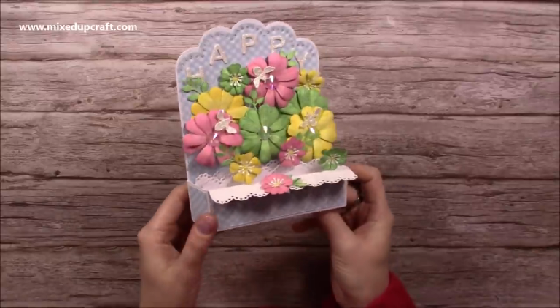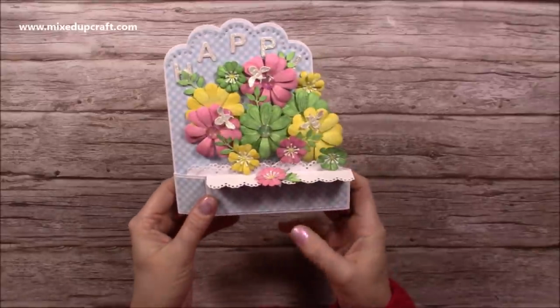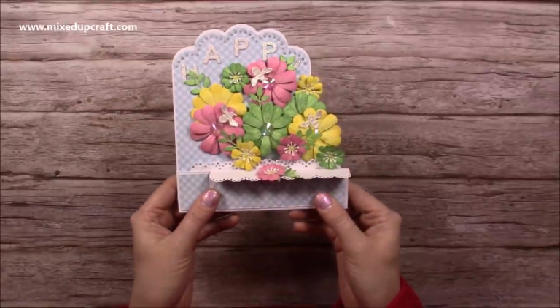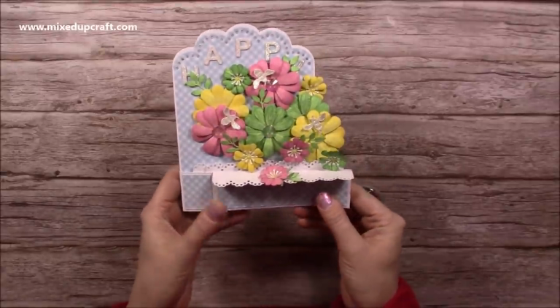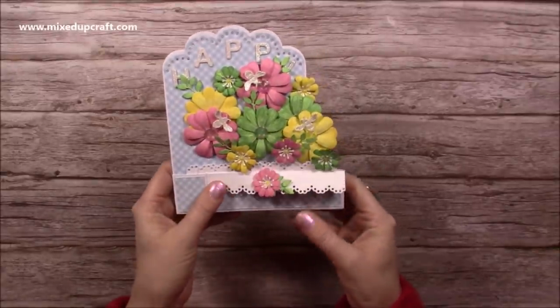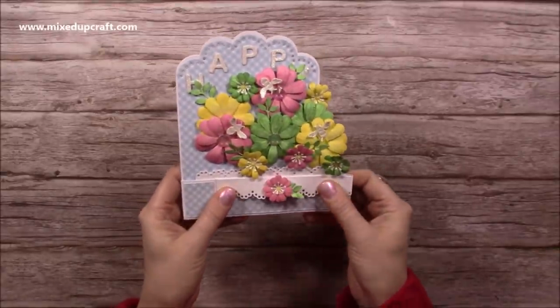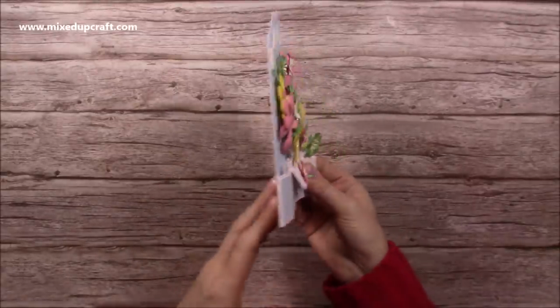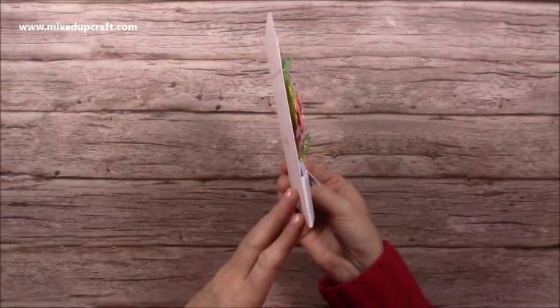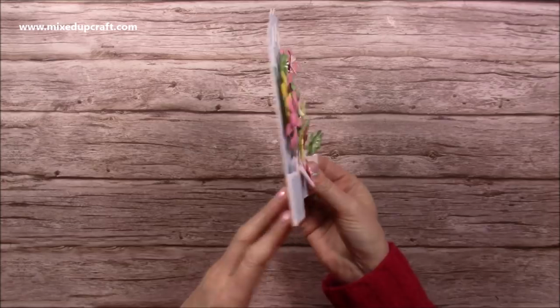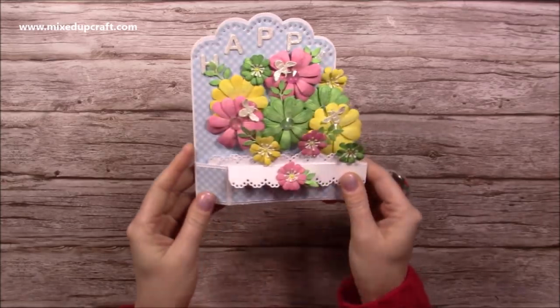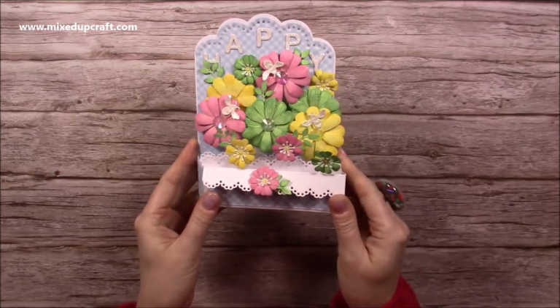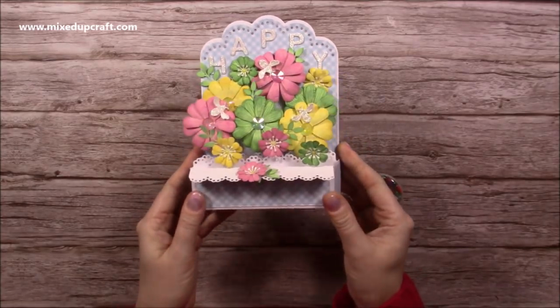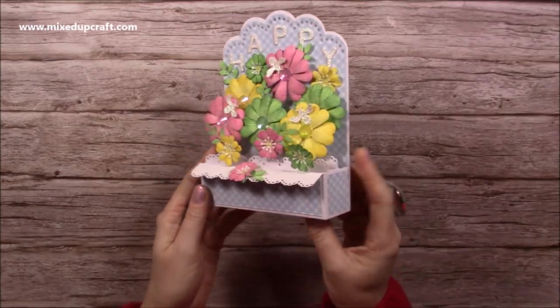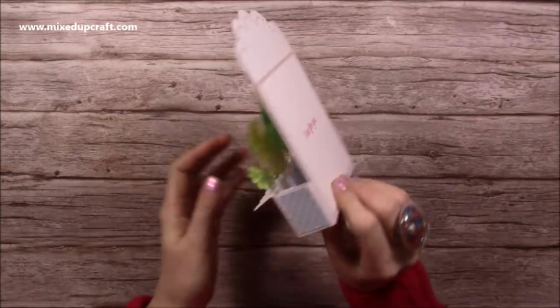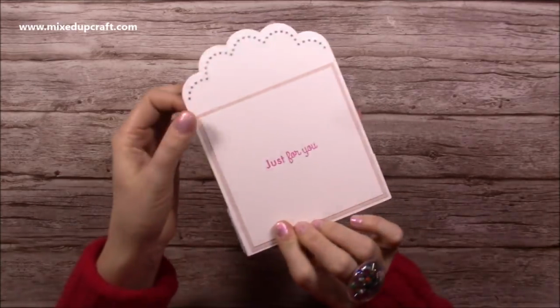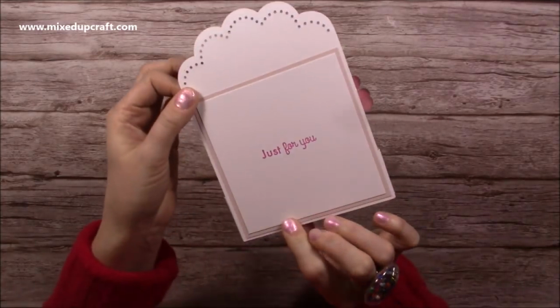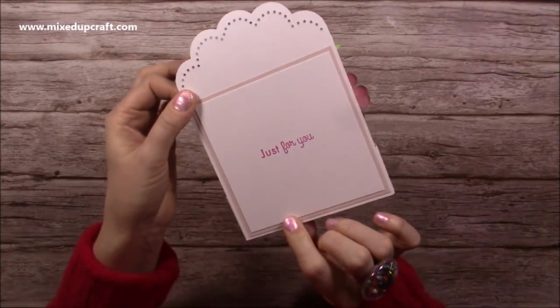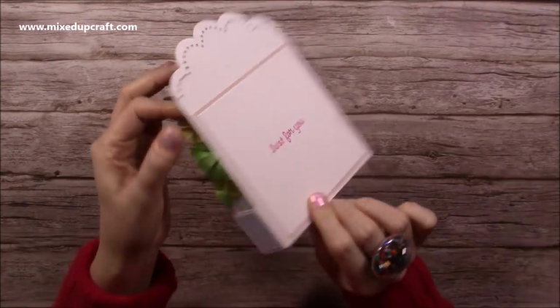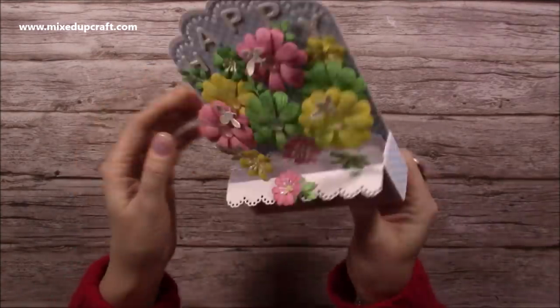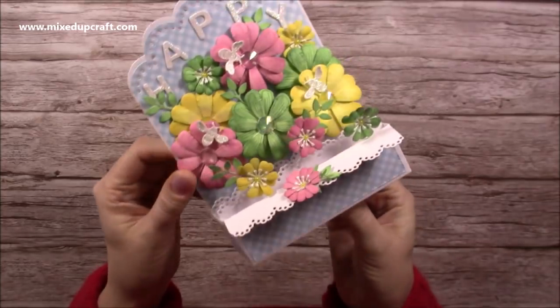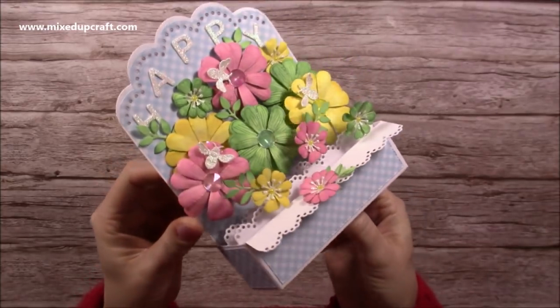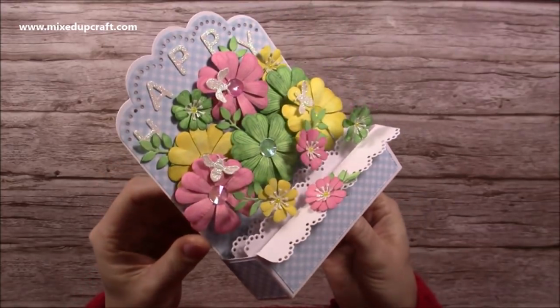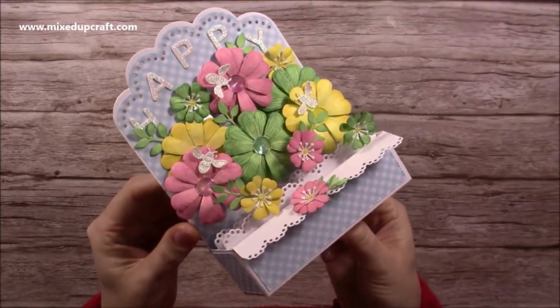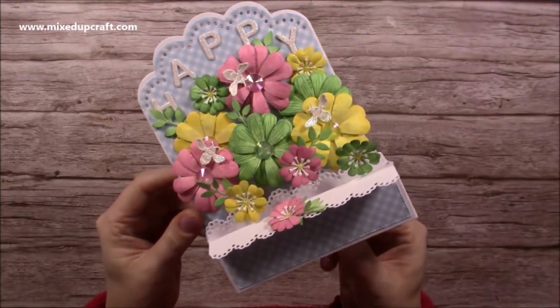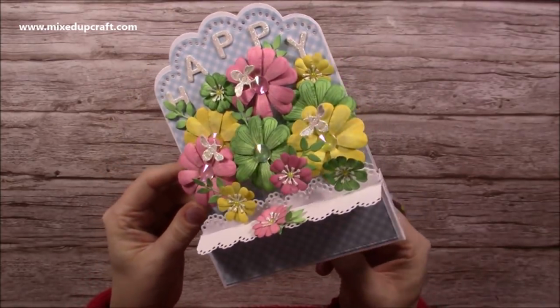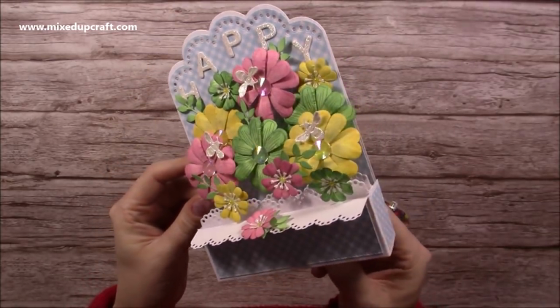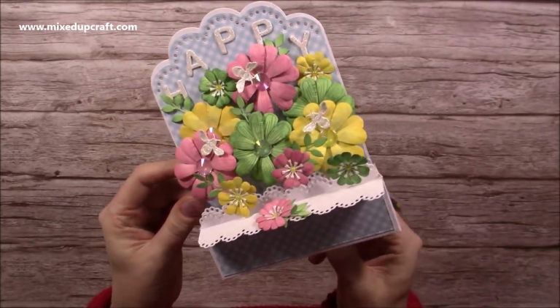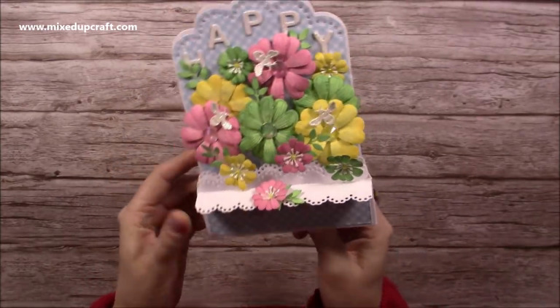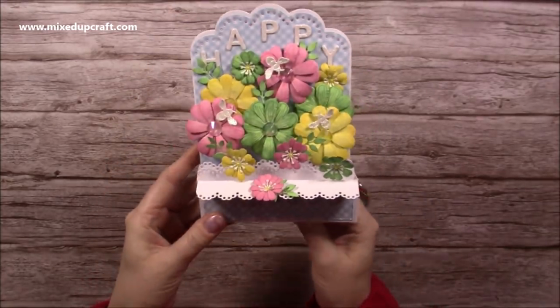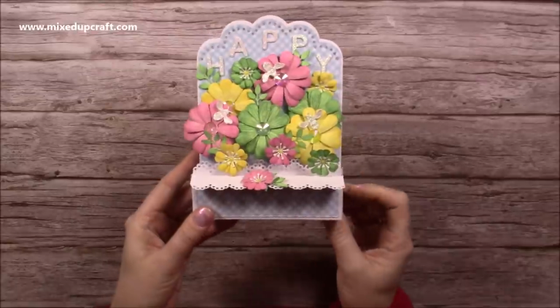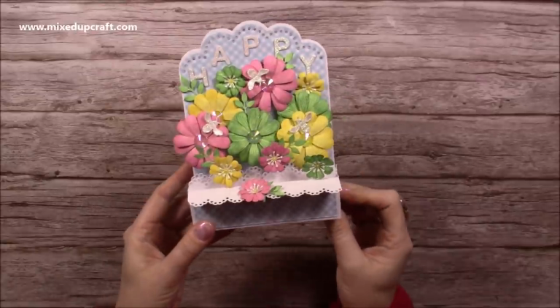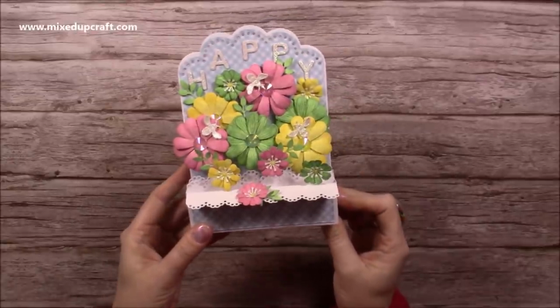It's slightly different size to what I usually do. It all folds flat and it will fit into an envelope, and then on the back you have your spacer to be able to write your message. Just look at all that detail - it's so pretty. I really enjoyed putting this one together, so let me show you how I made it.